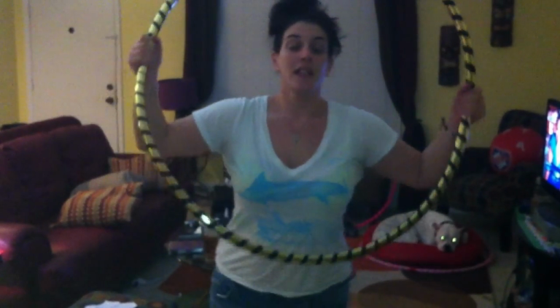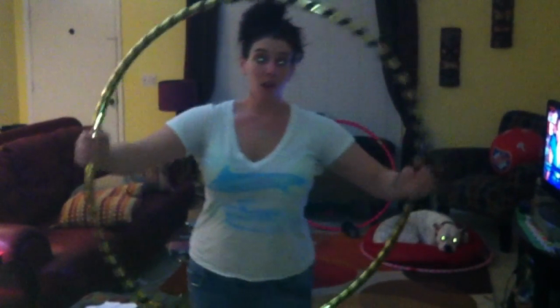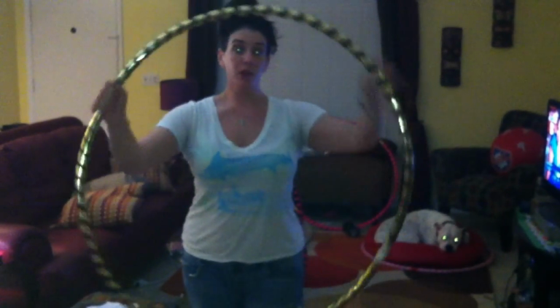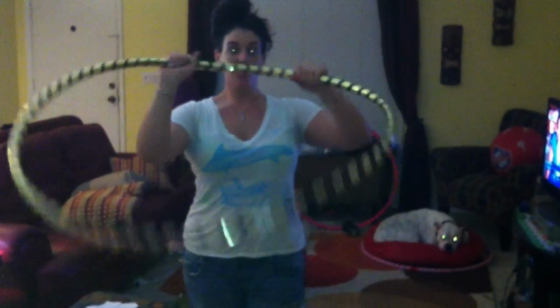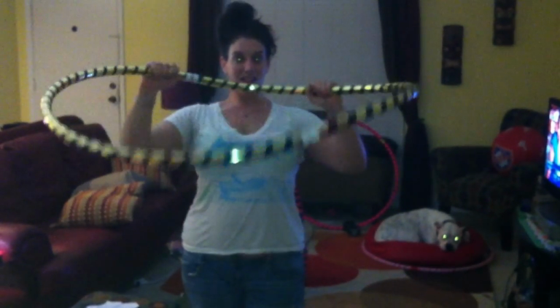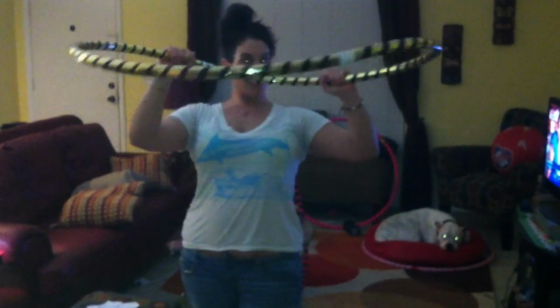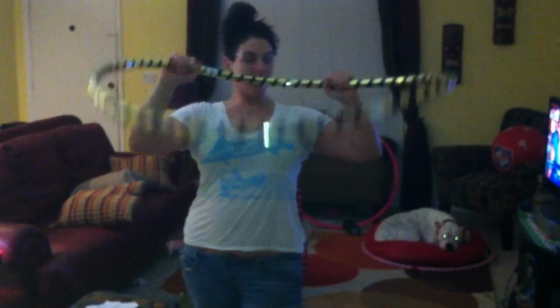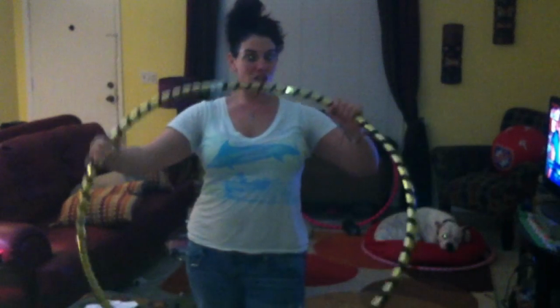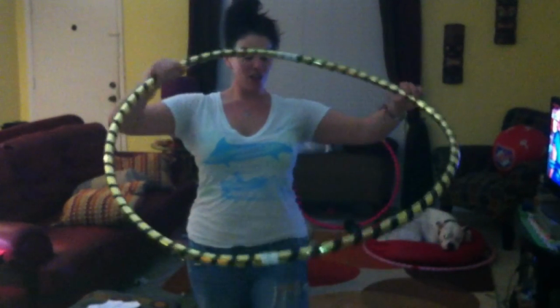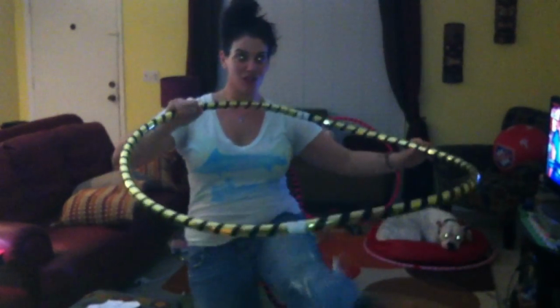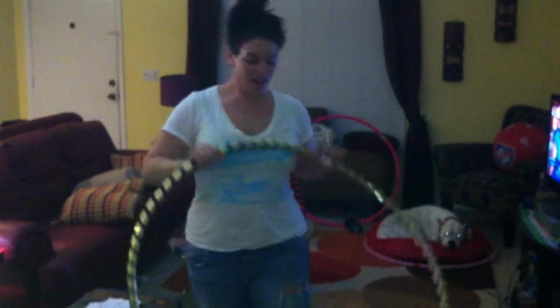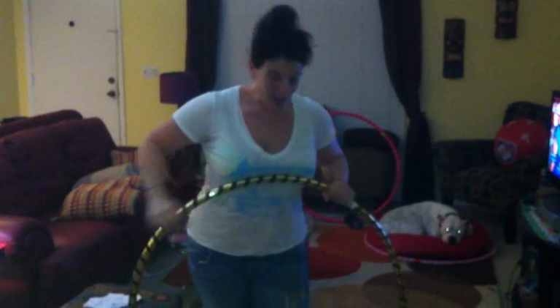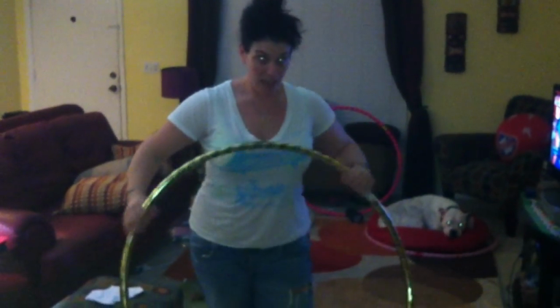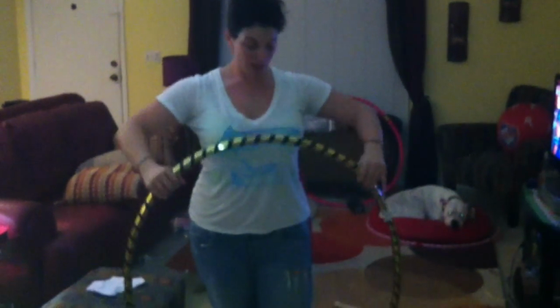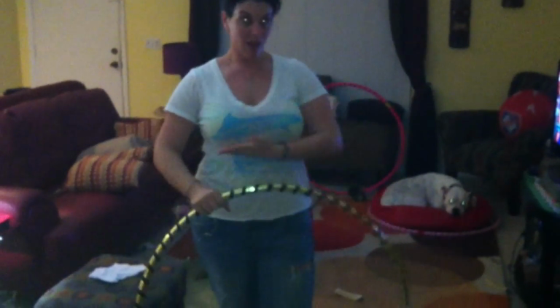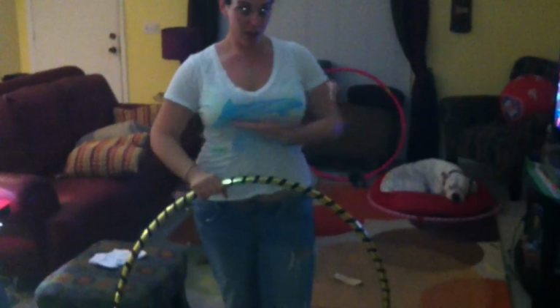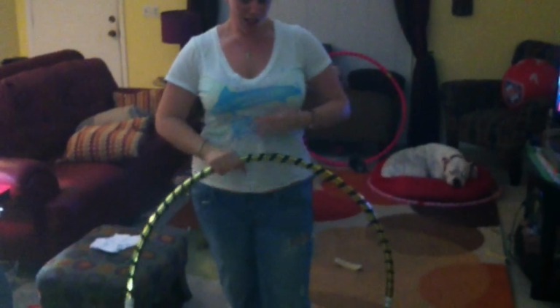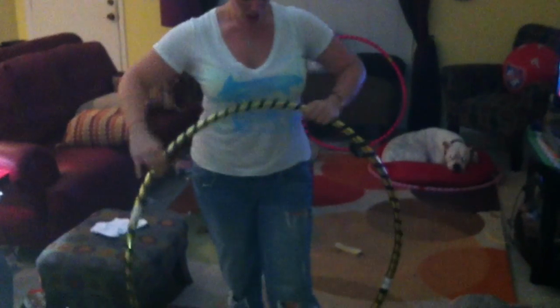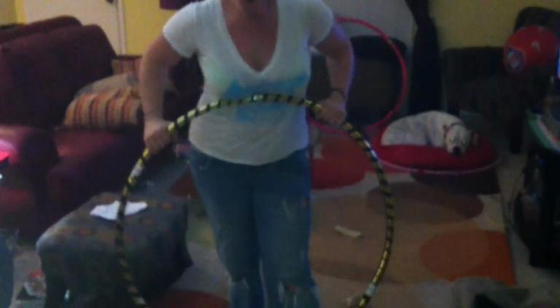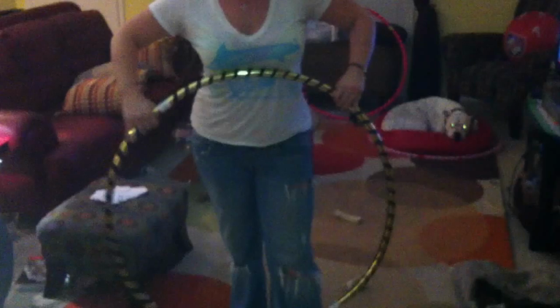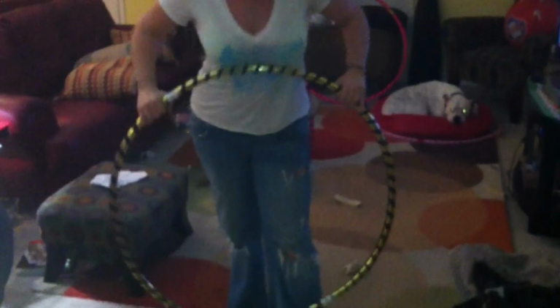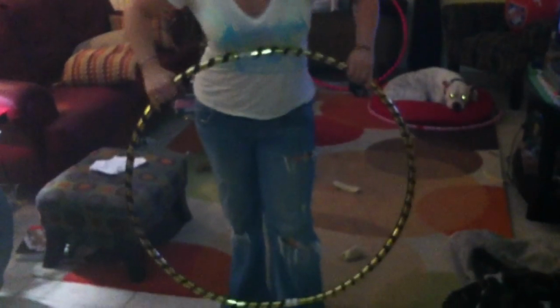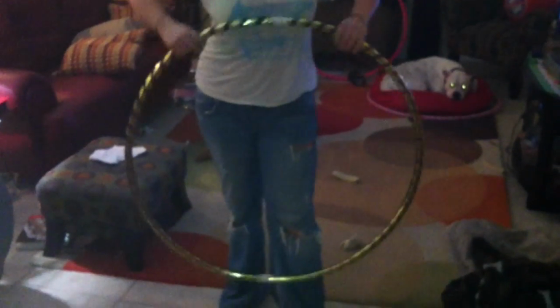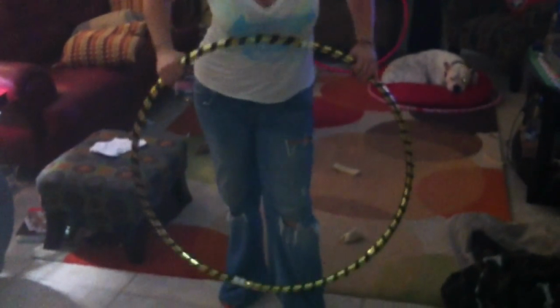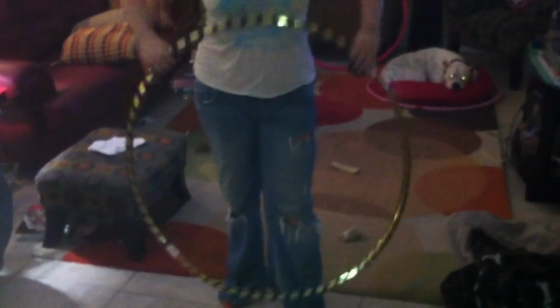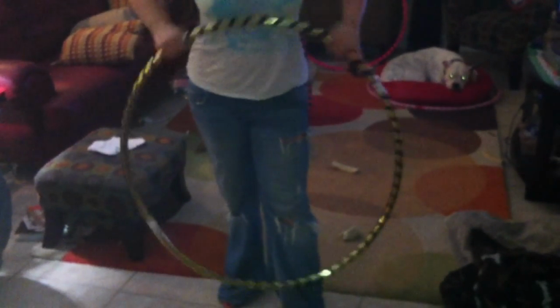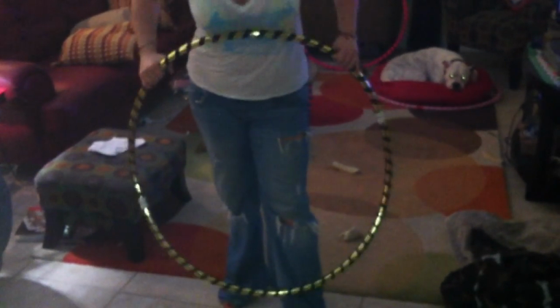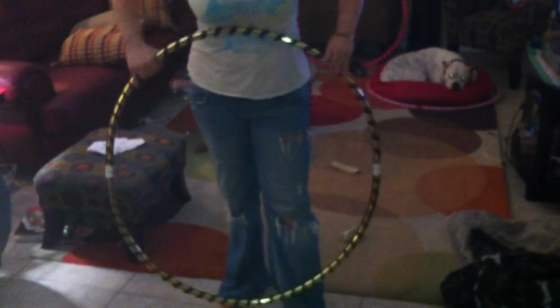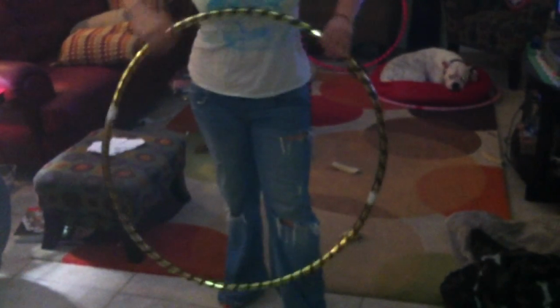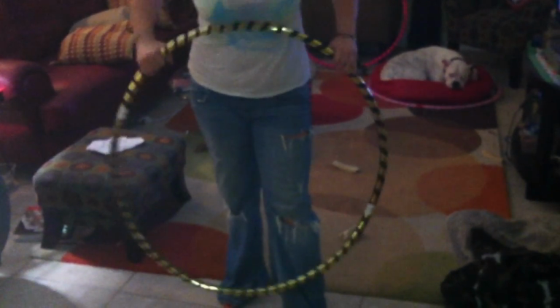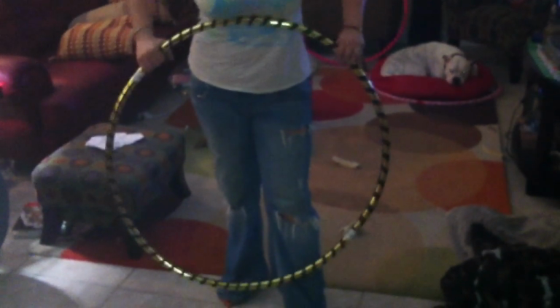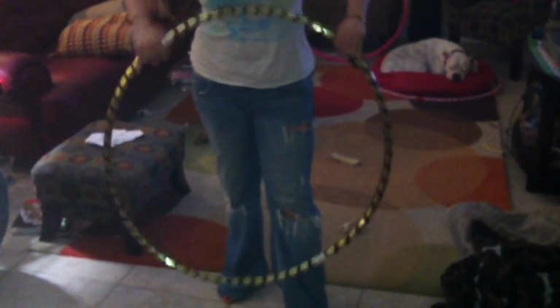To get the hoop perfectly straight — because as you can see it's kind of curved — just use your leg as a guiding point and right under your chest here to kind of guide the hoop, pushing it a little bit and forming the perfect circle.